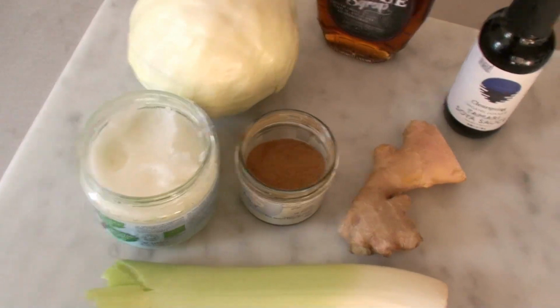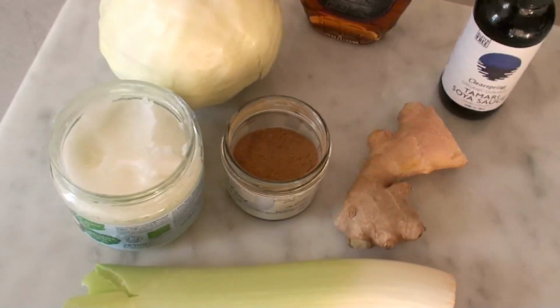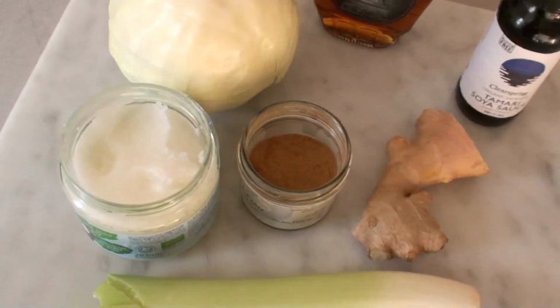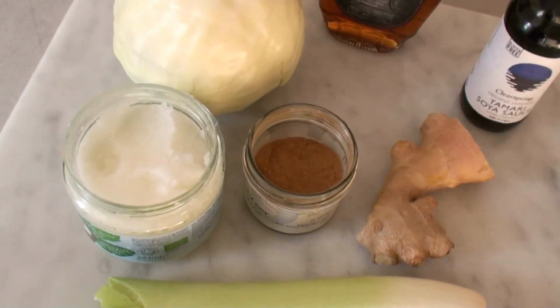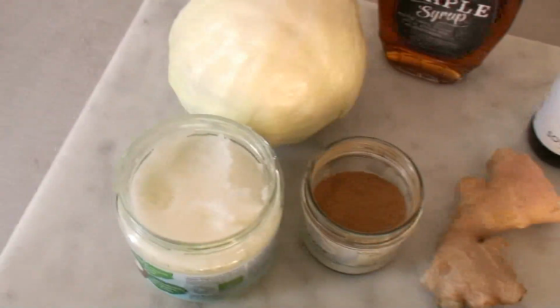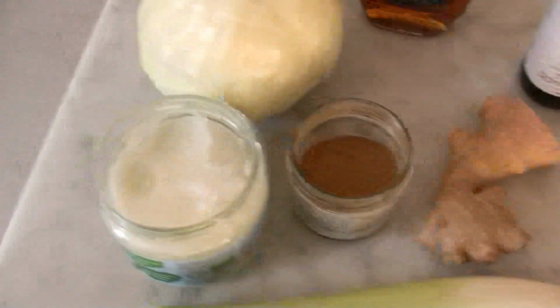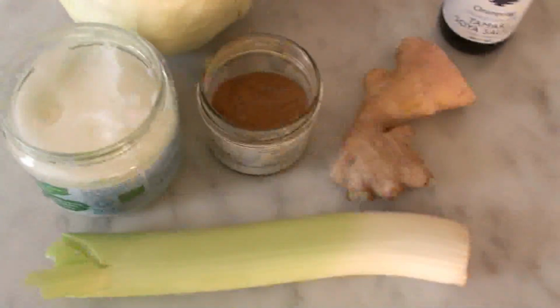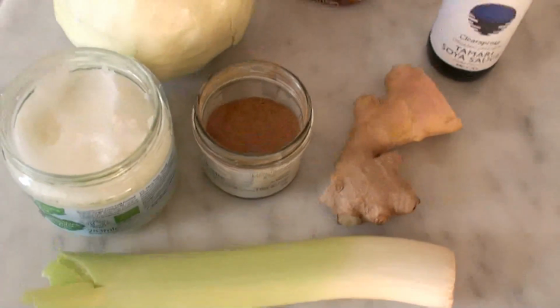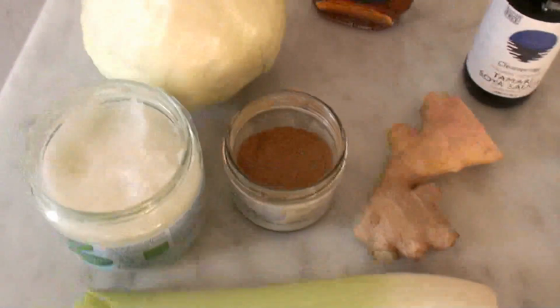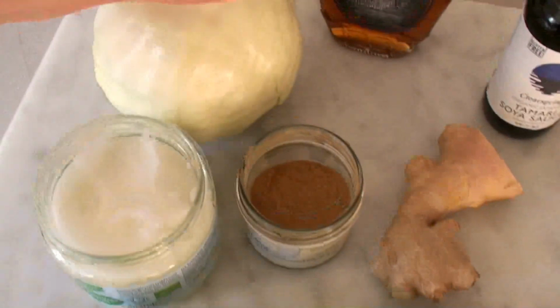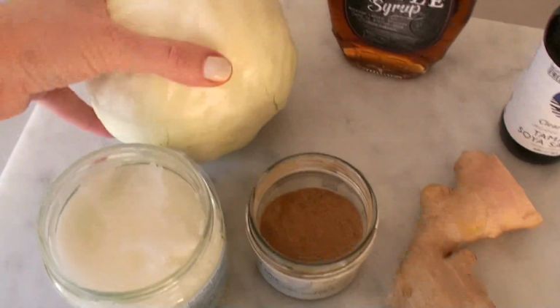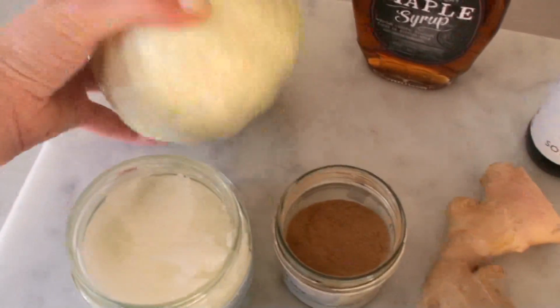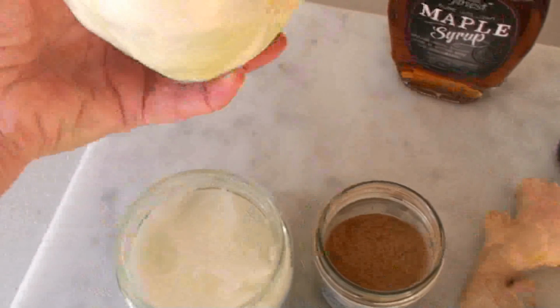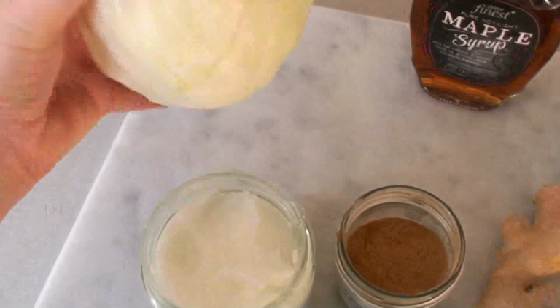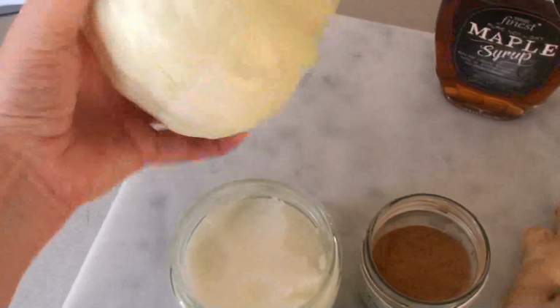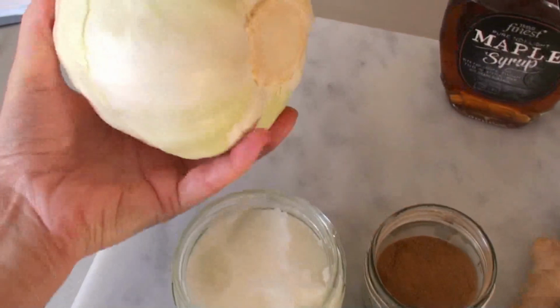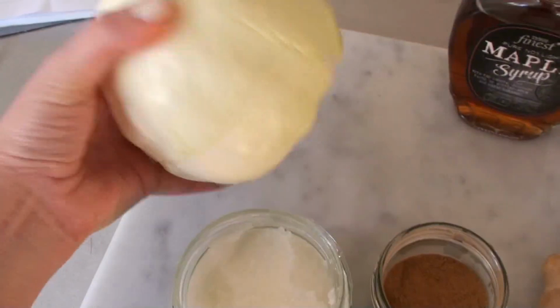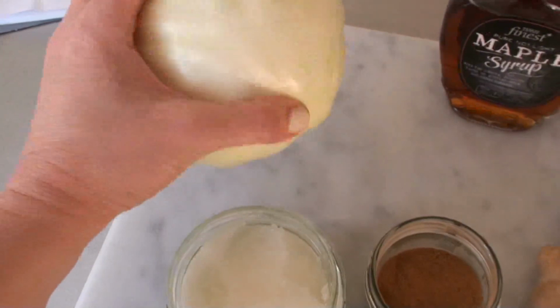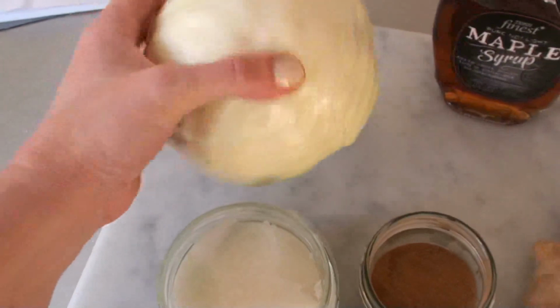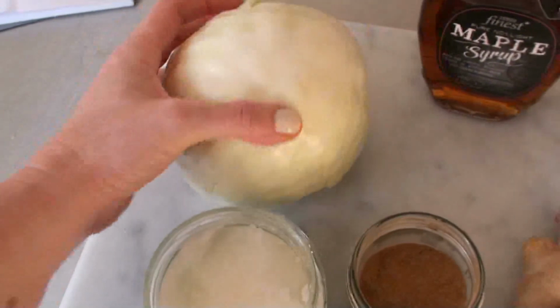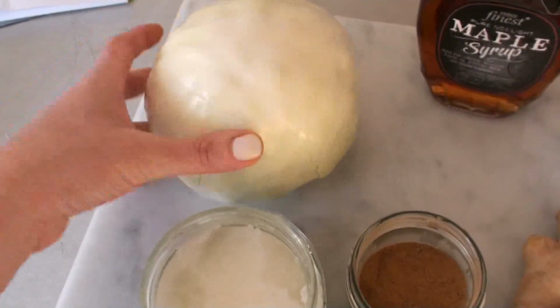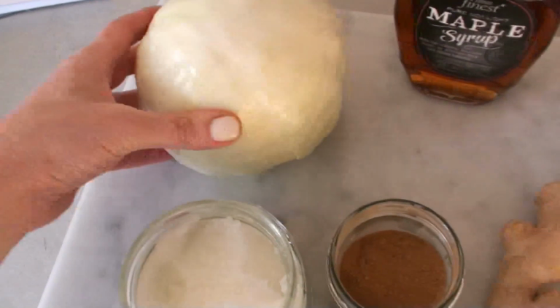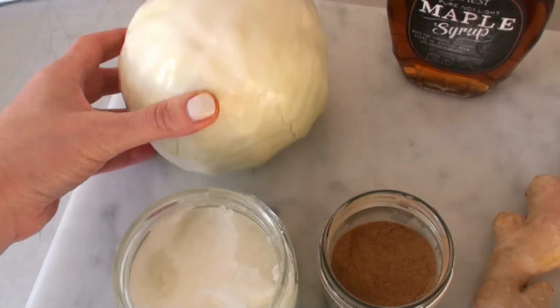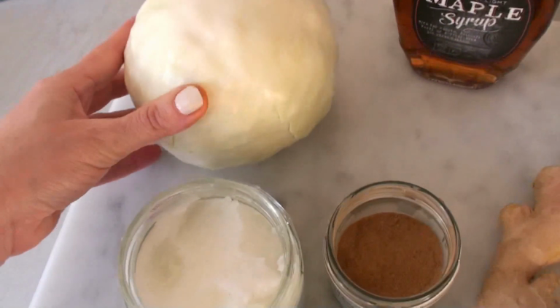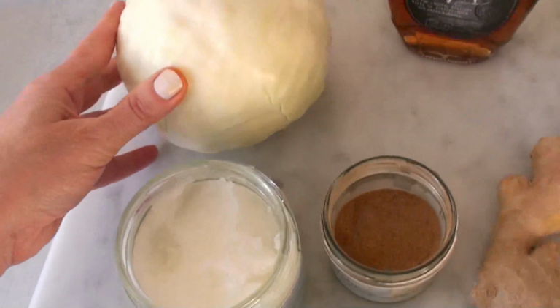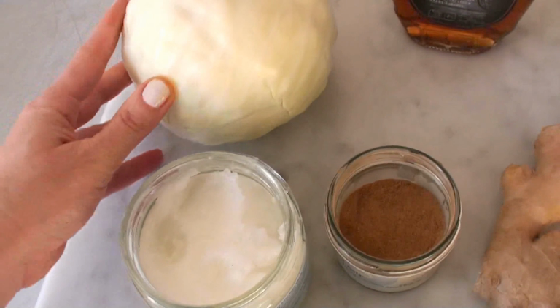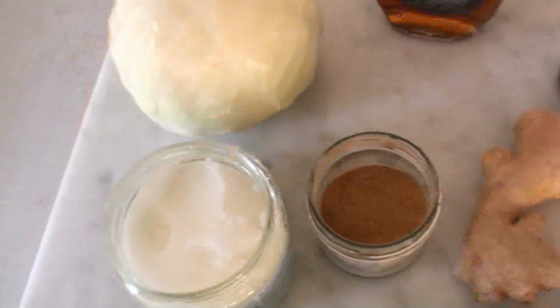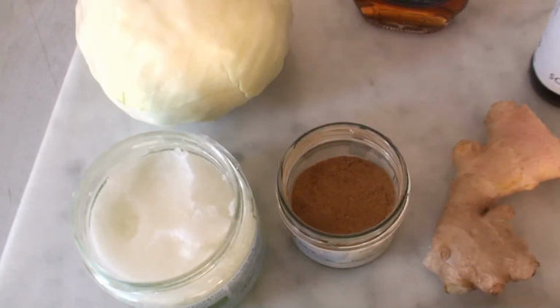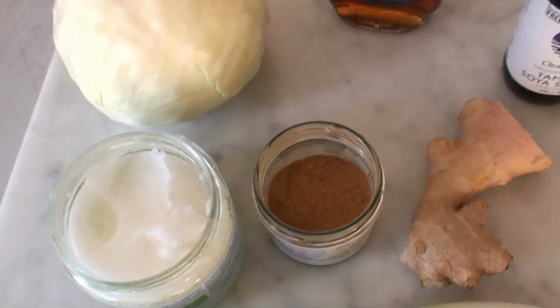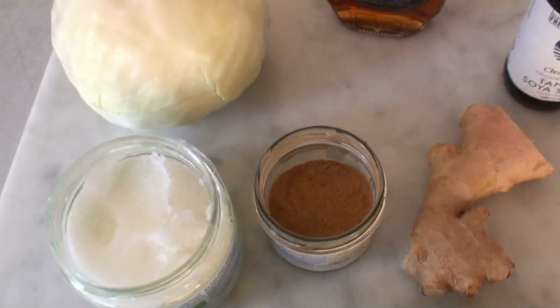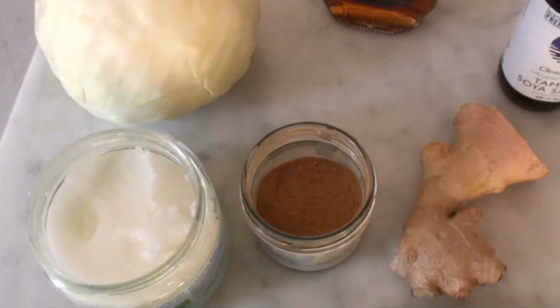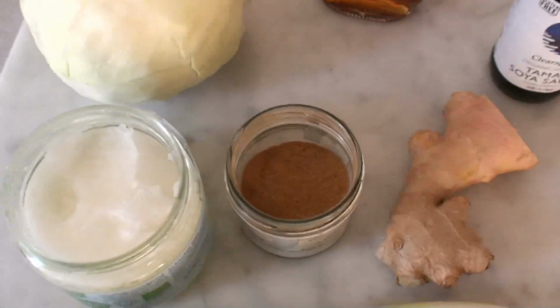For my version of brymkål or brown cabbage, I'm going to use half a head of cabbage — just white cabbage. You can use red as well. It really doesn't matter. I've done it with all sorts of cabbages.